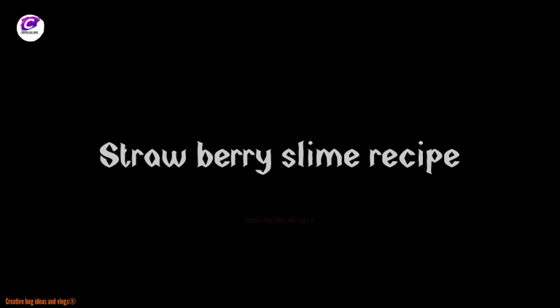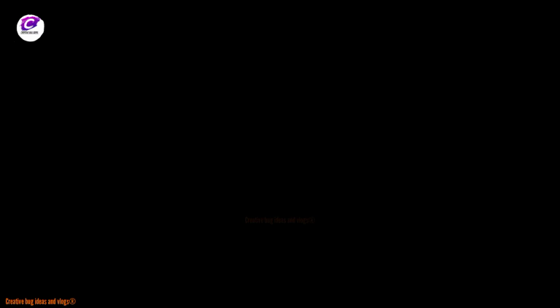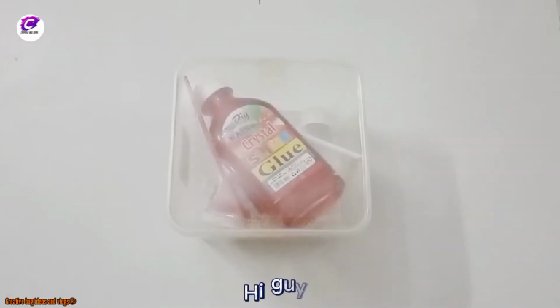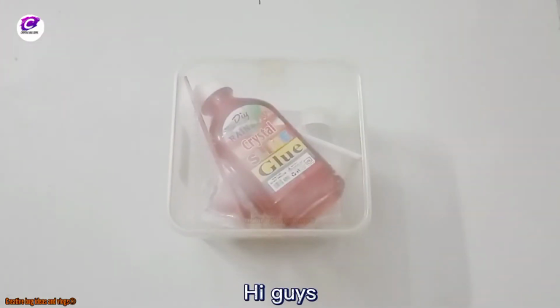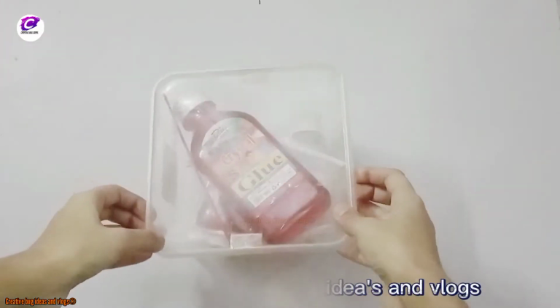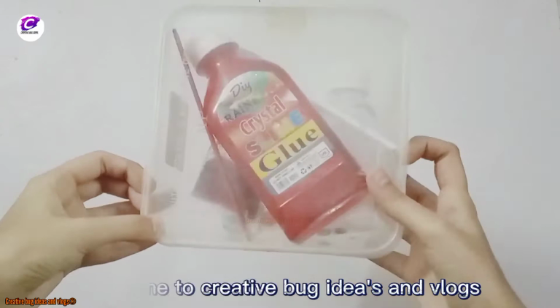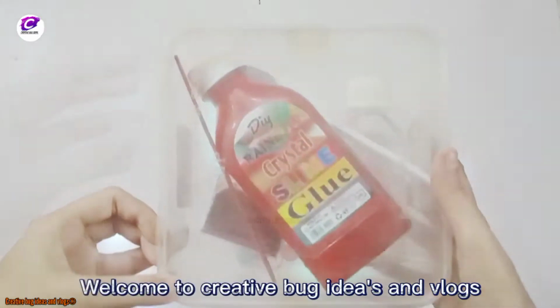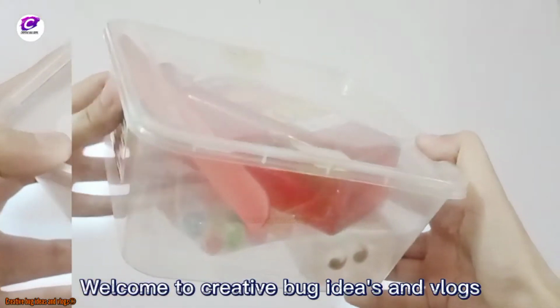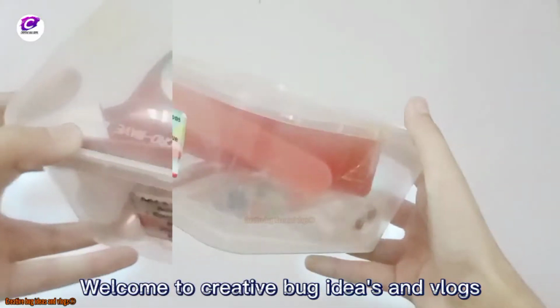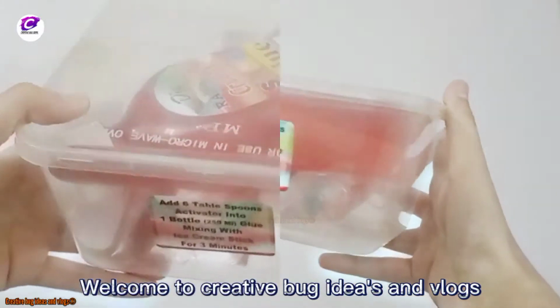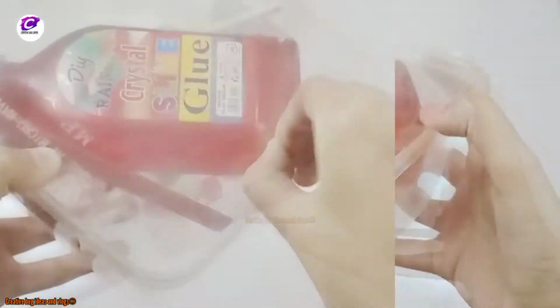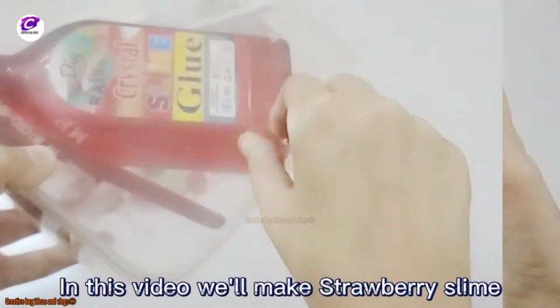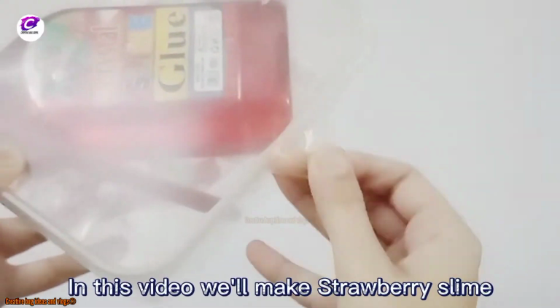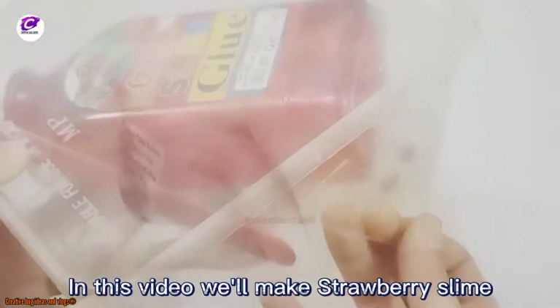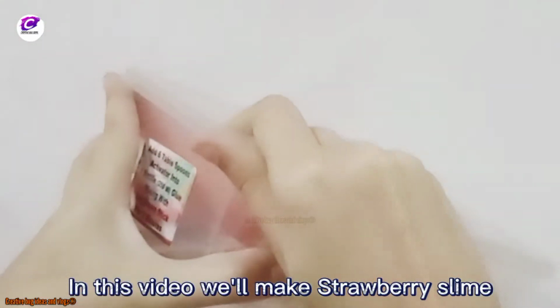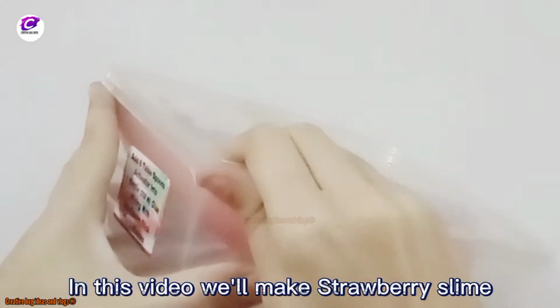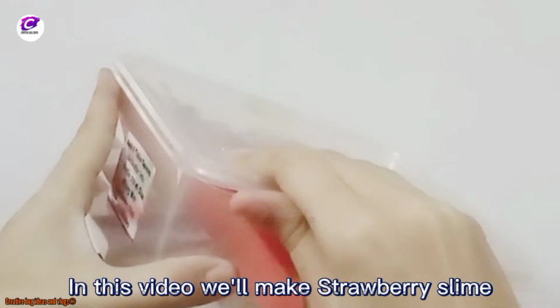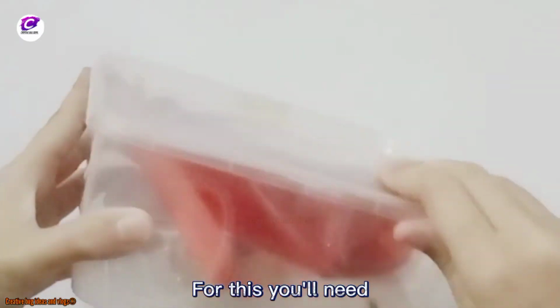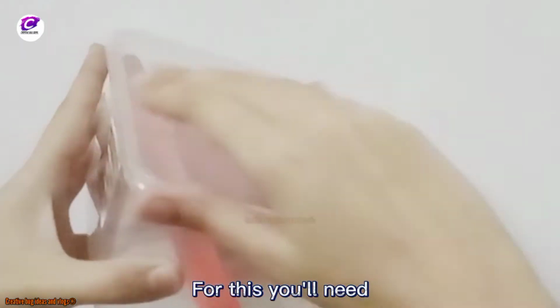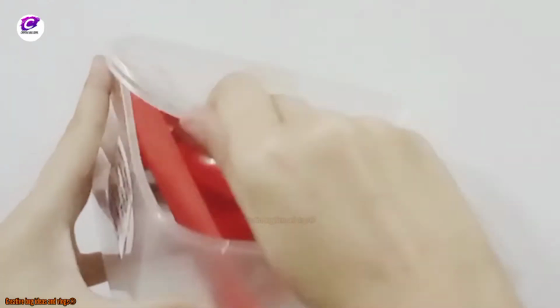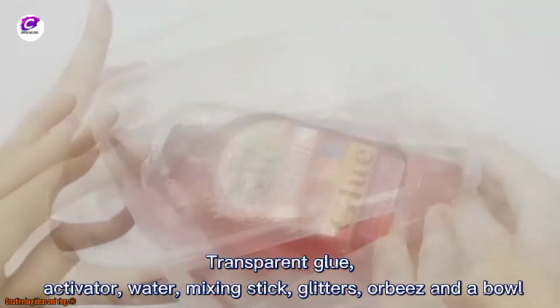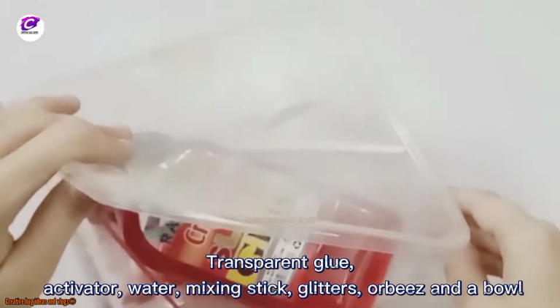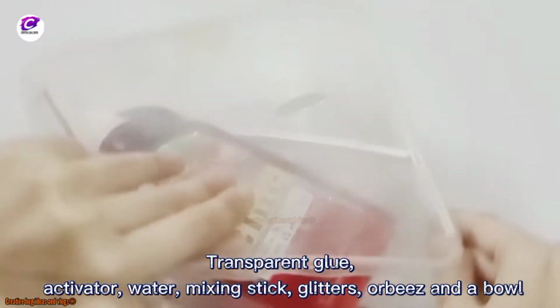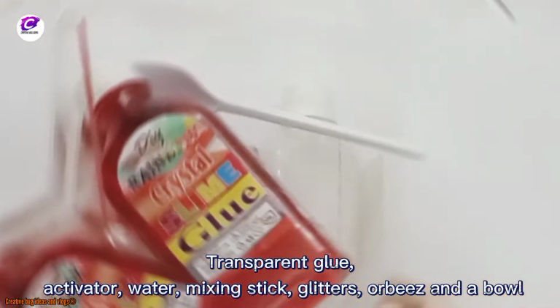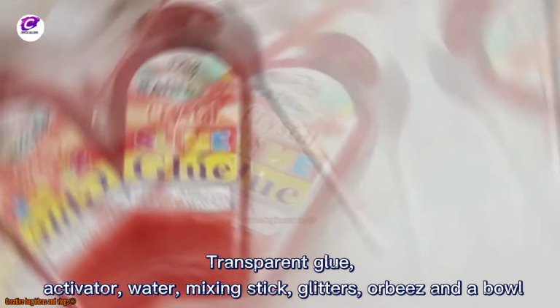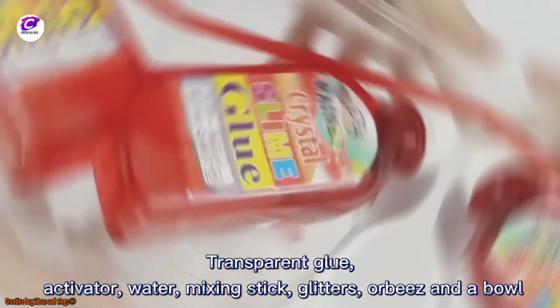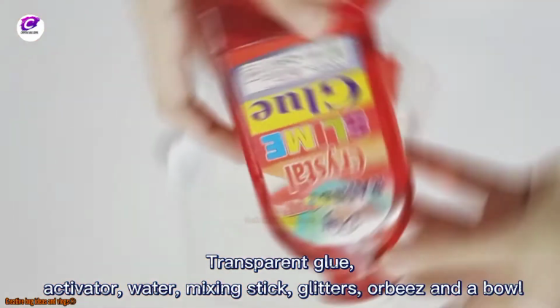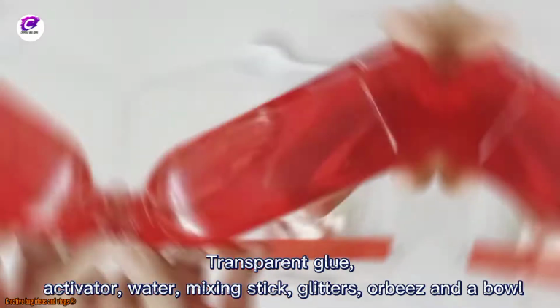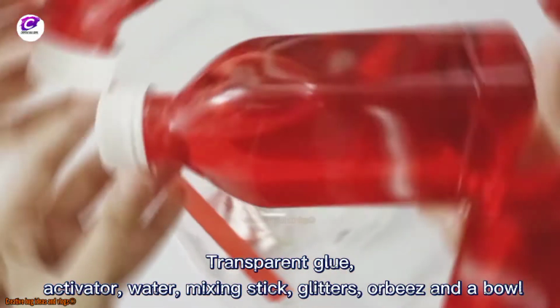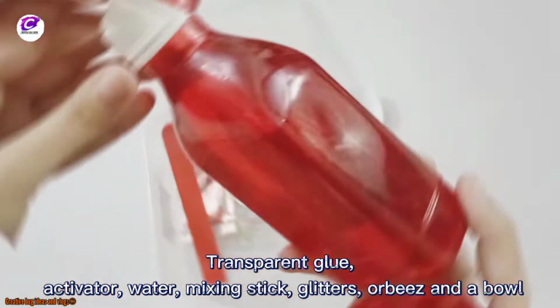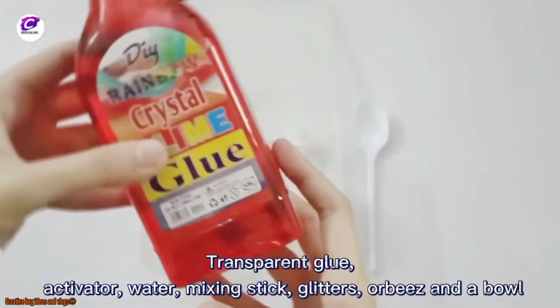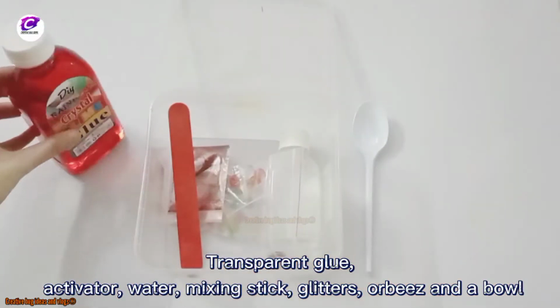Hi guys, welcome to Creative Bug Ideas and Blogs. In this video we'll make strawberry slime. For this you'll need transparent glue, activator, water, mixing stick, glitters or beads, and a bowl.